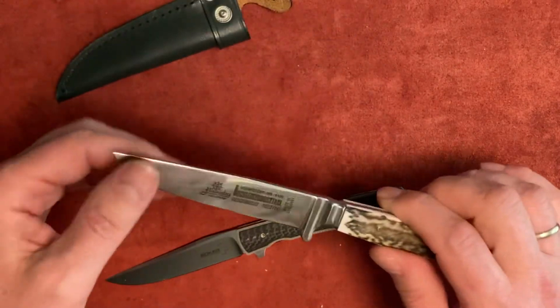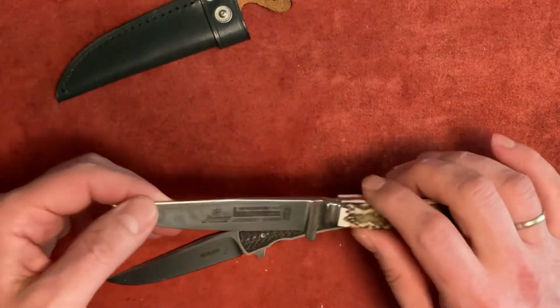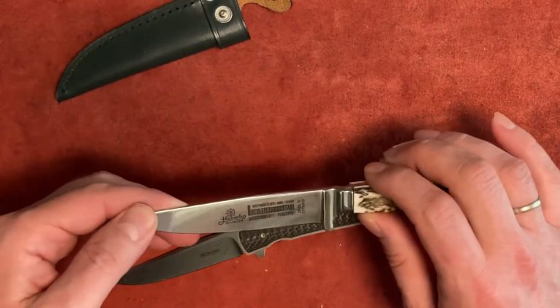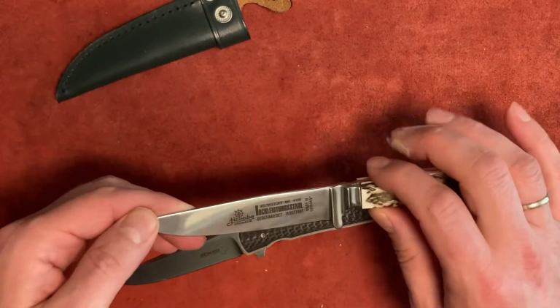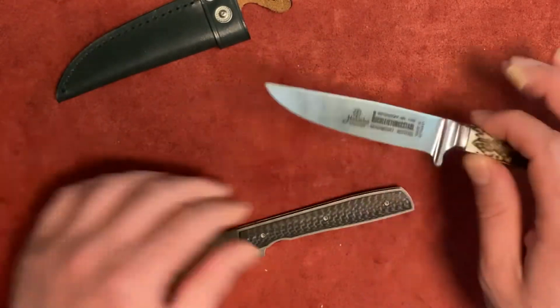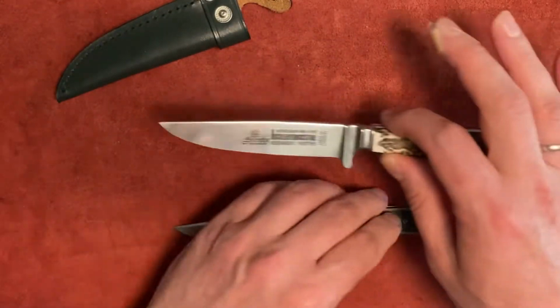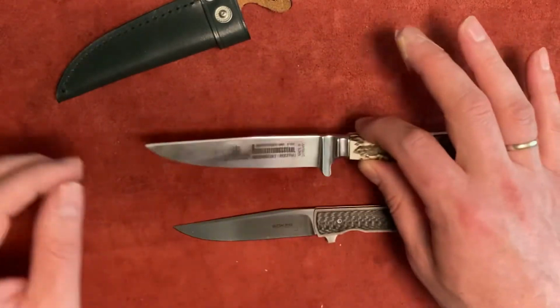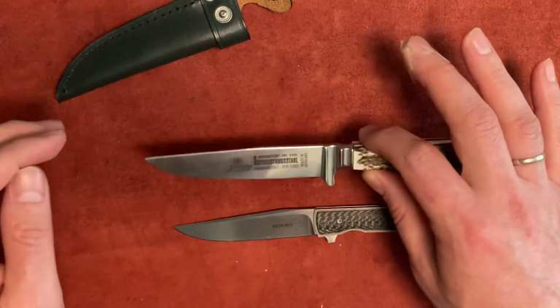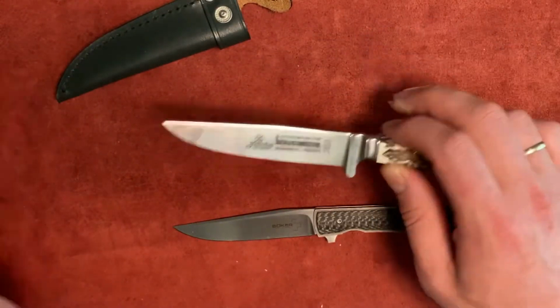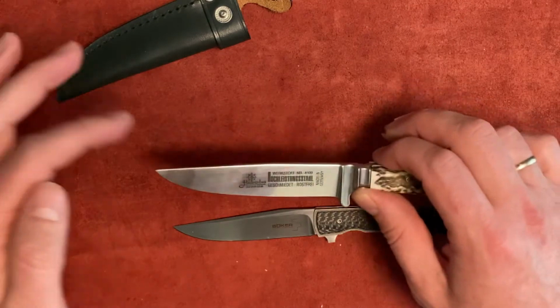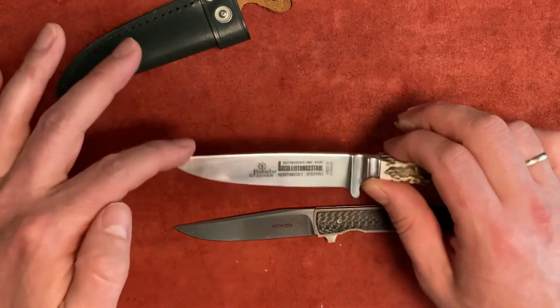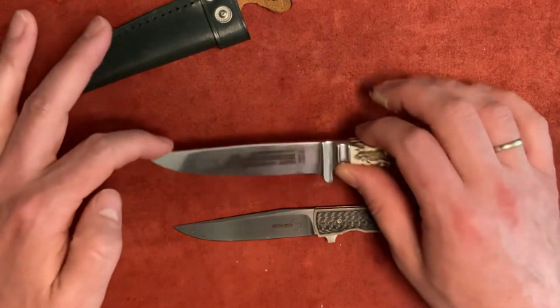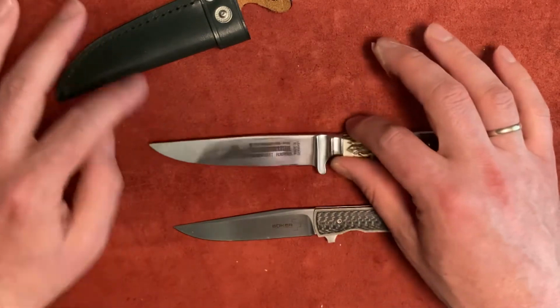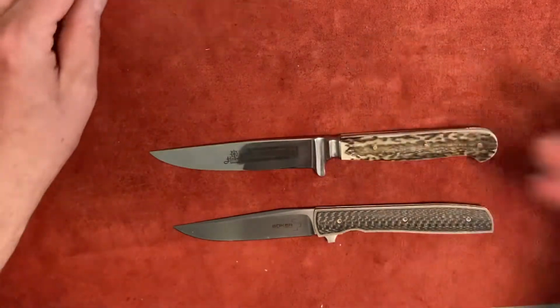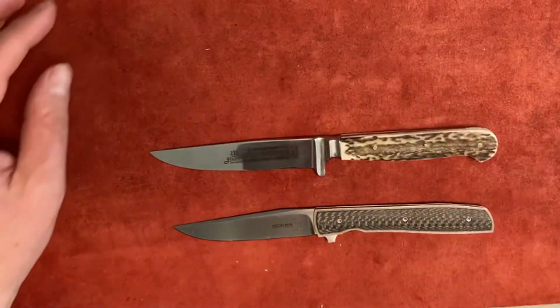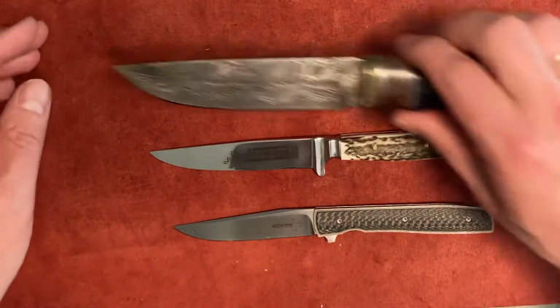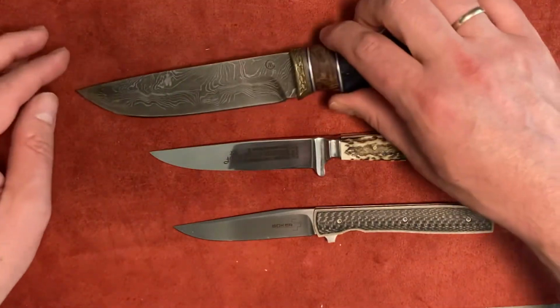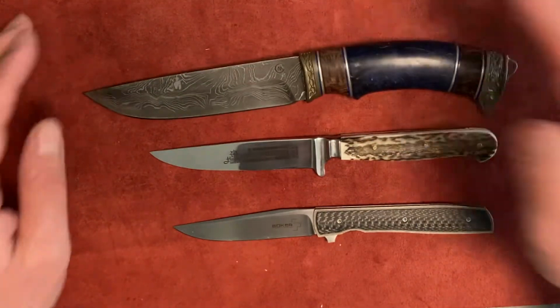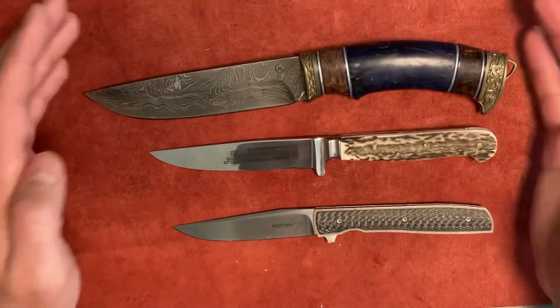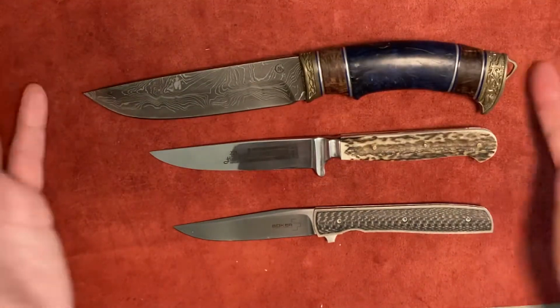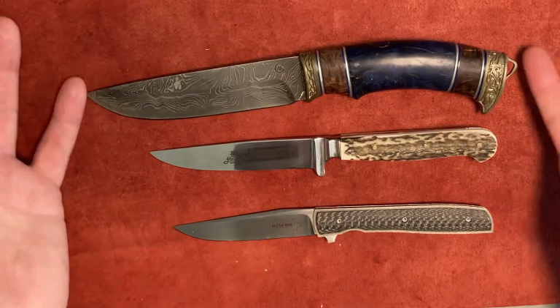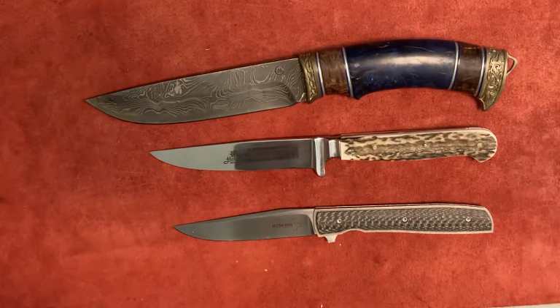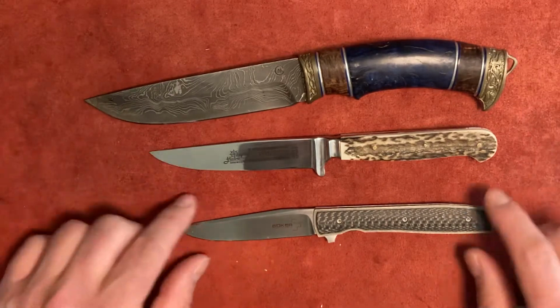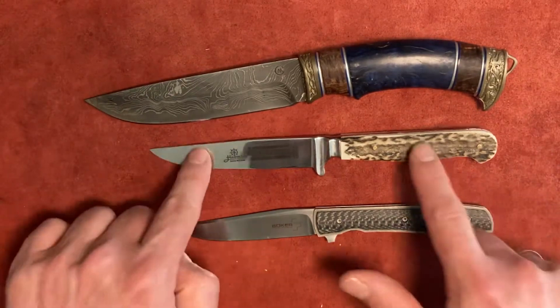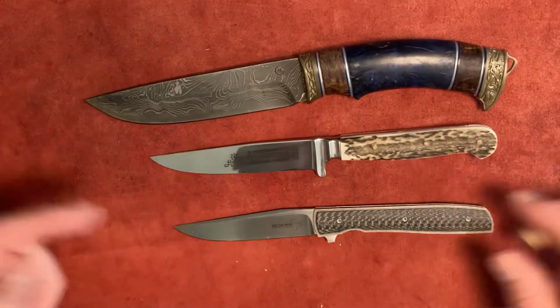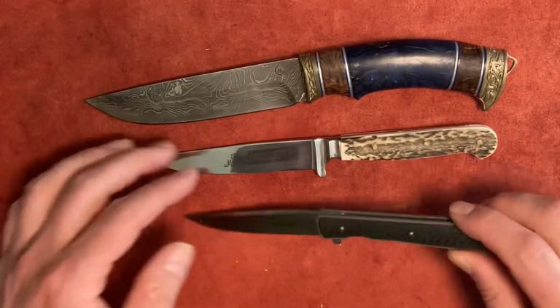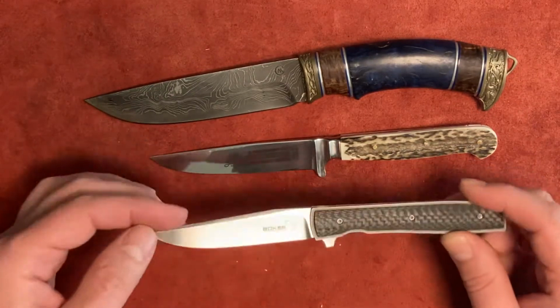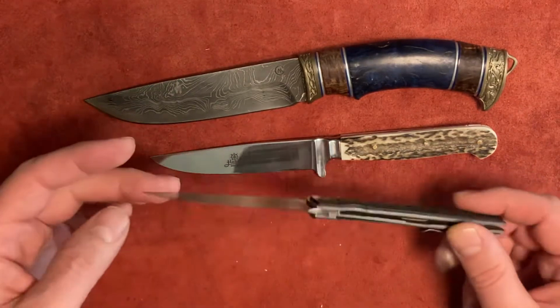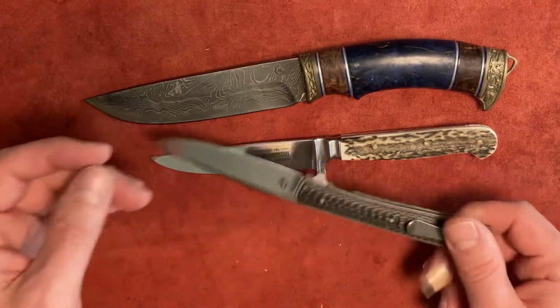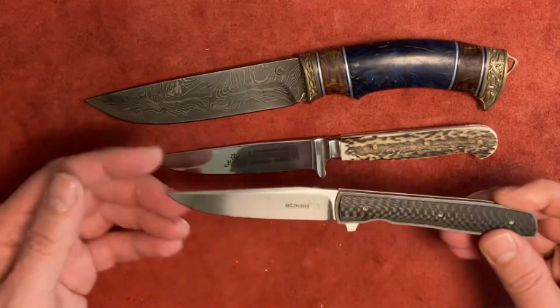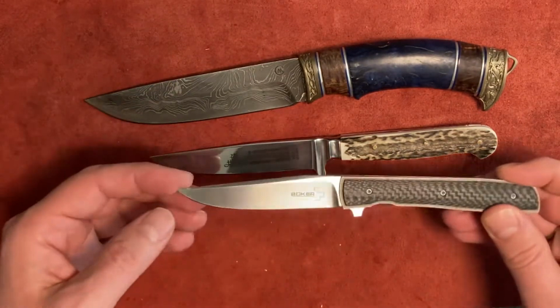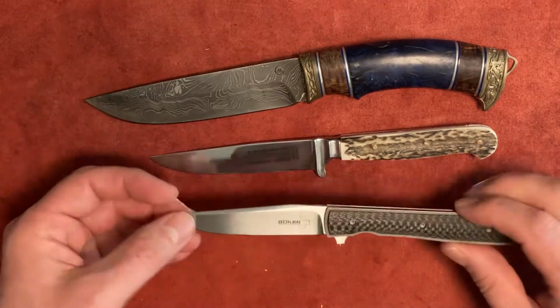Let's finish off with a quick size comparison. It's not a super tiny knife — it's a medium-size, smaller hunting knife. This would be your full-size hunting knife, this is this knife, and this would be a regular-size pocket knife — just to give you an idea.